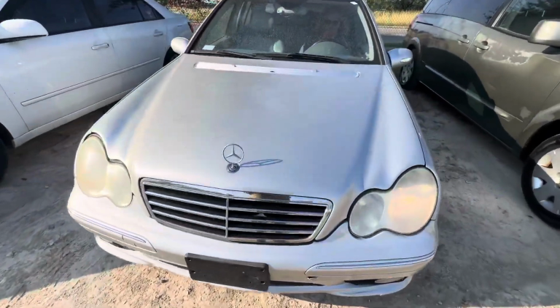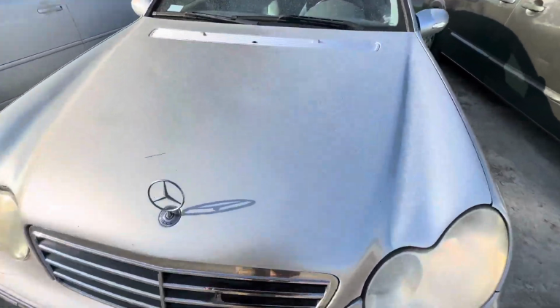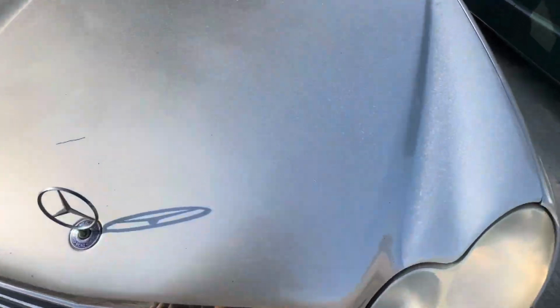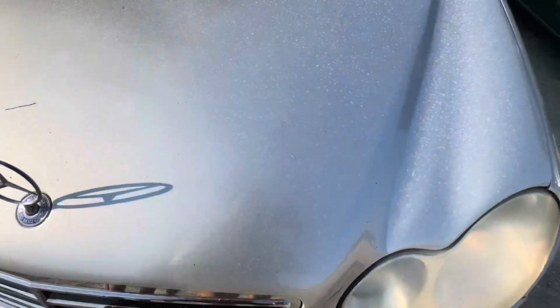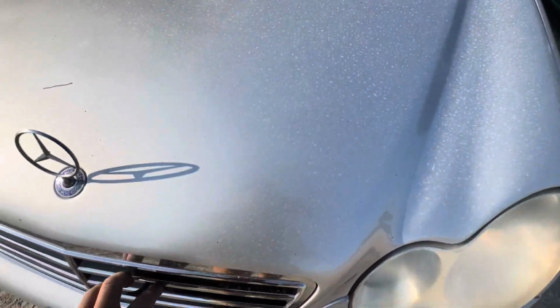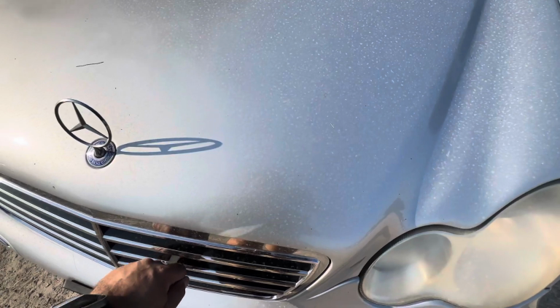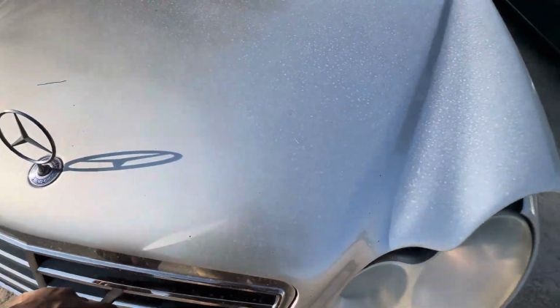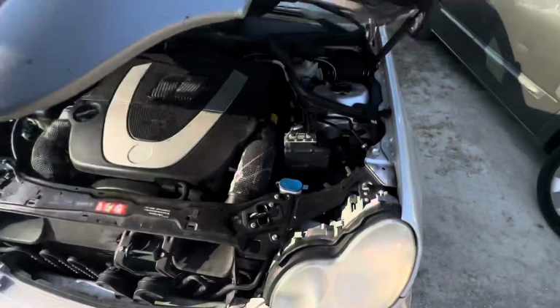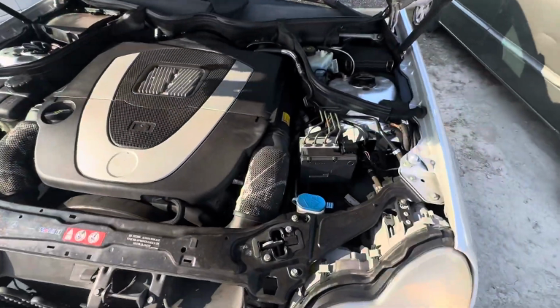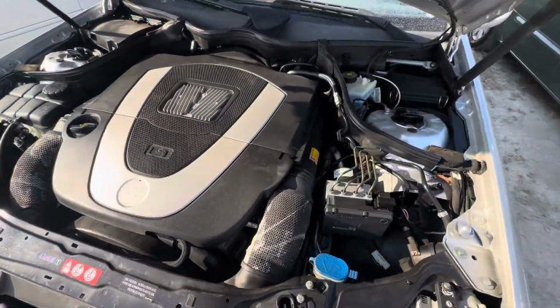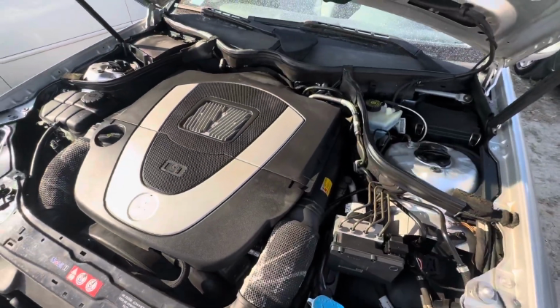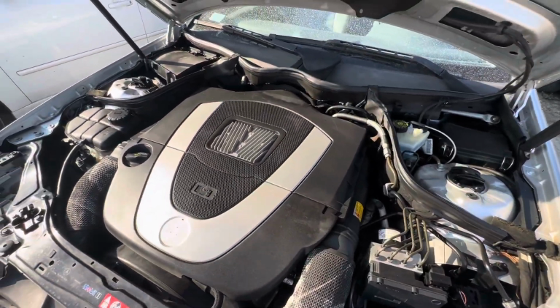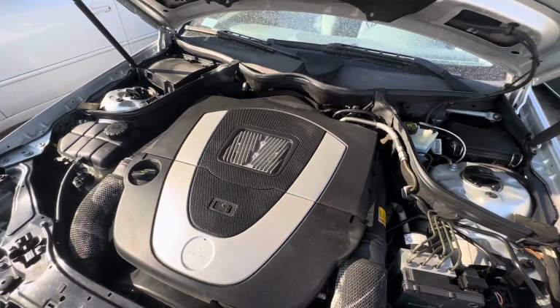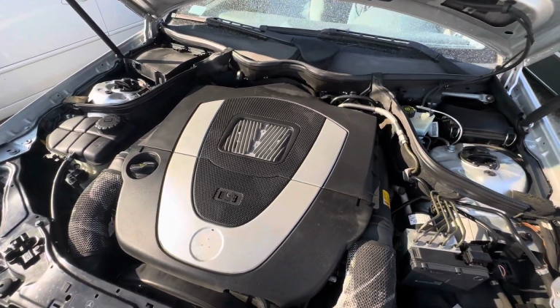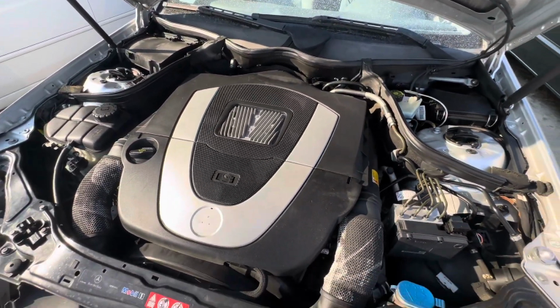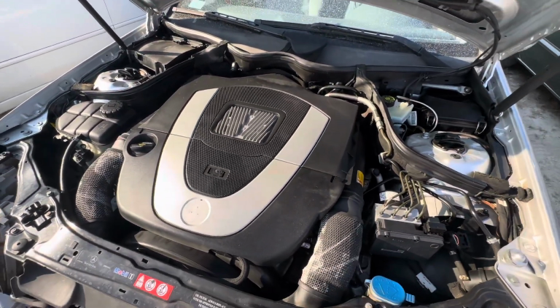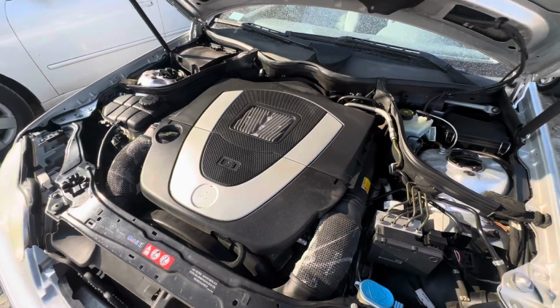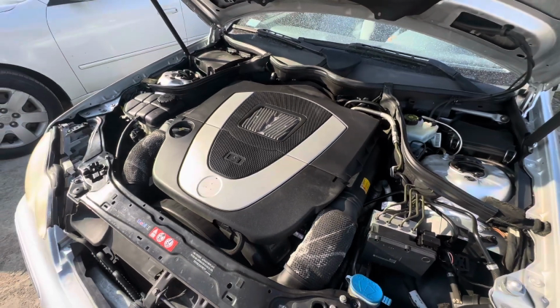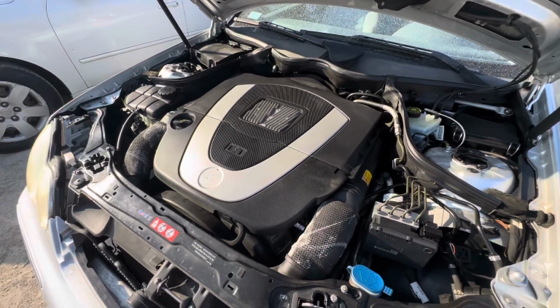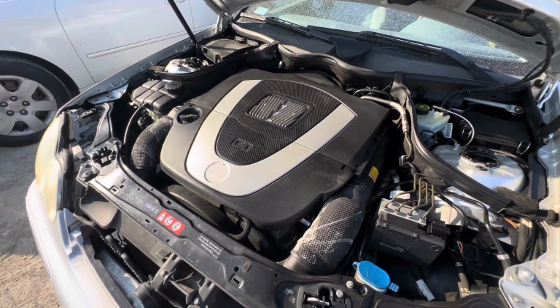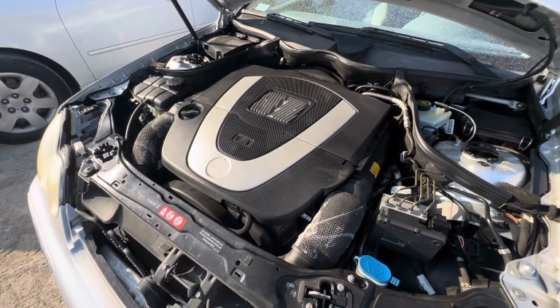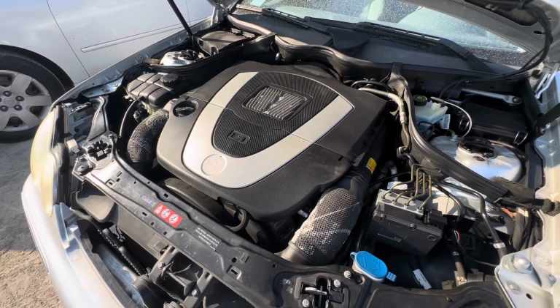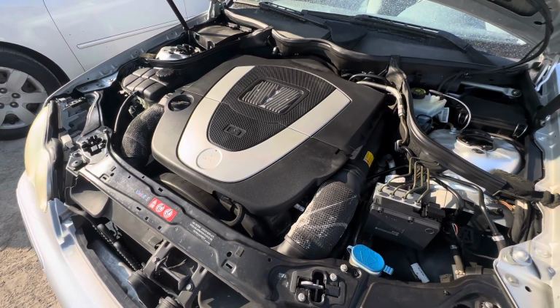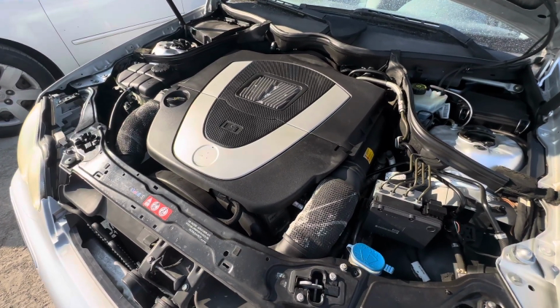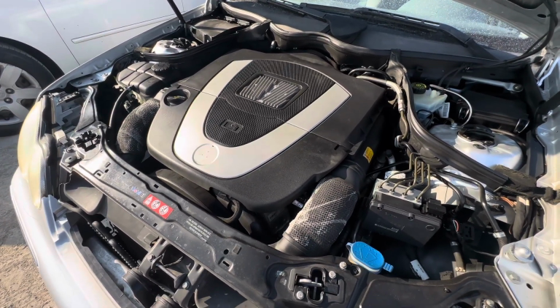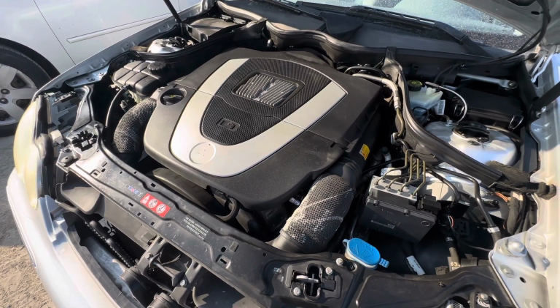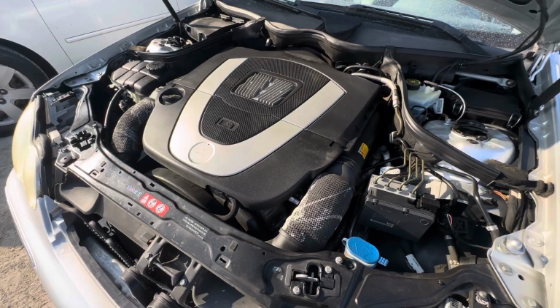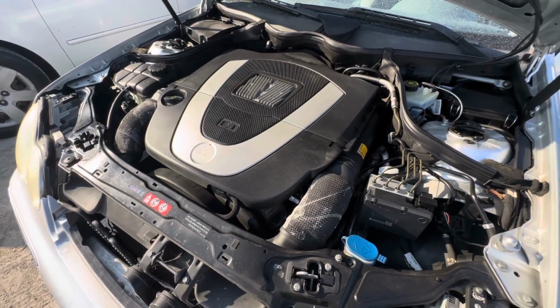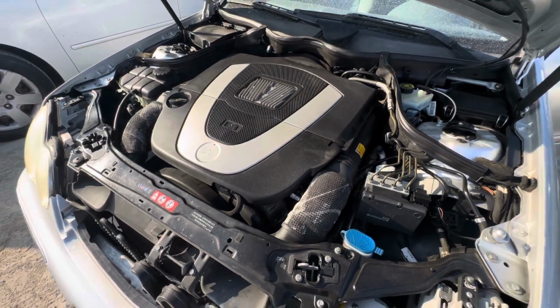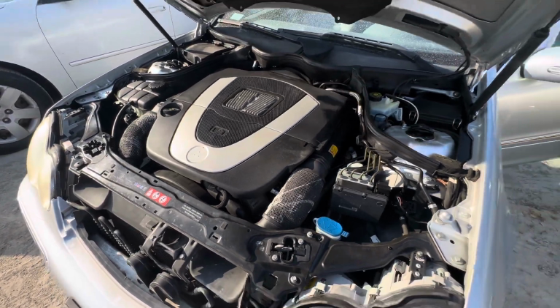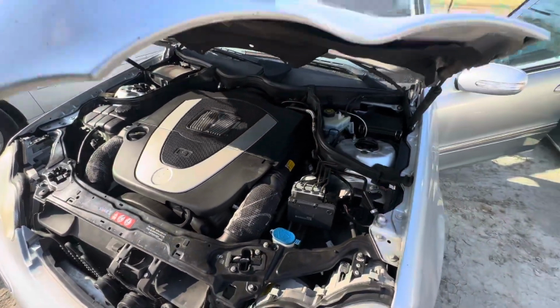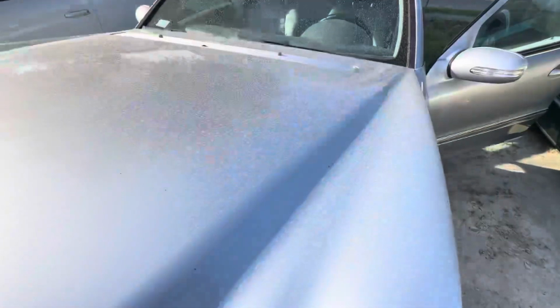Get under the hood real quick. Sounds pretty good.